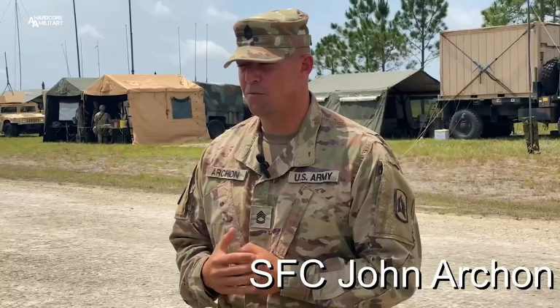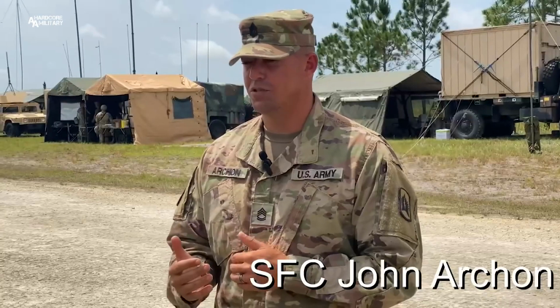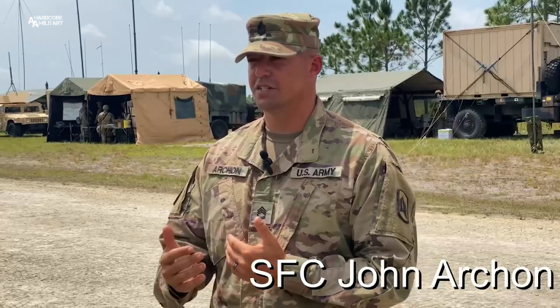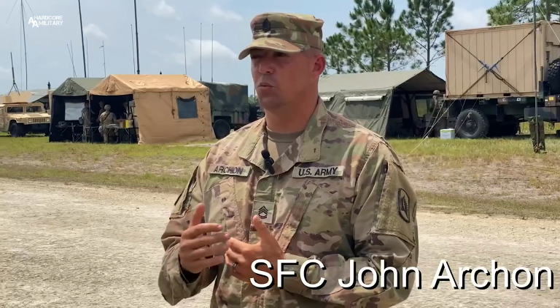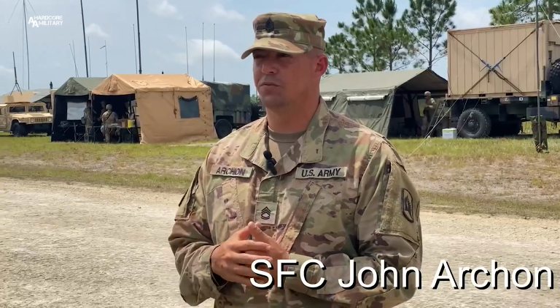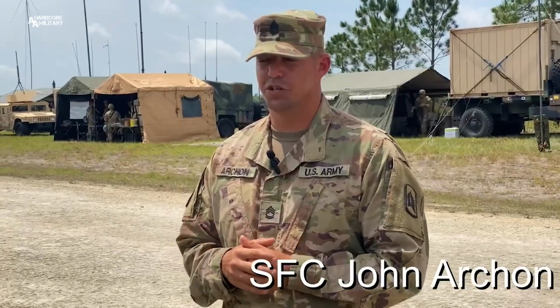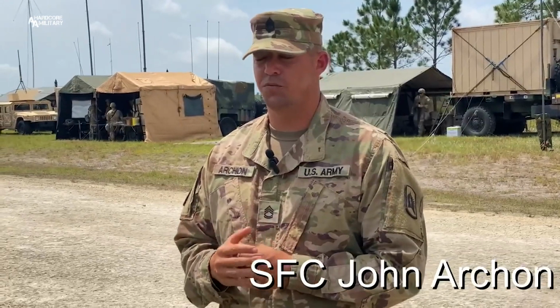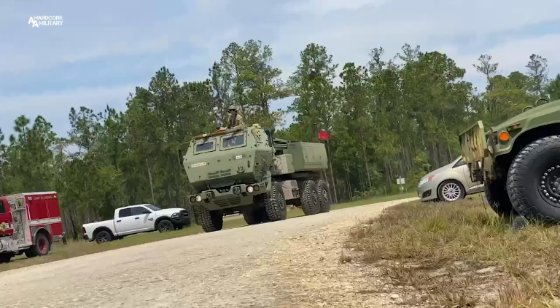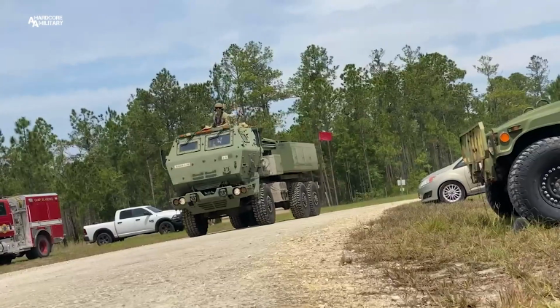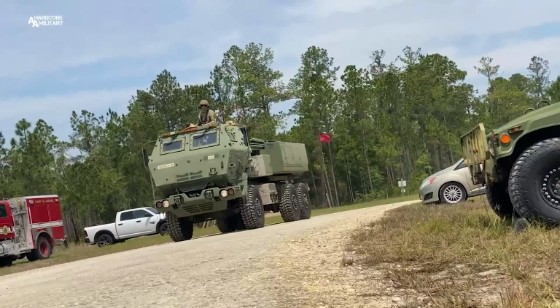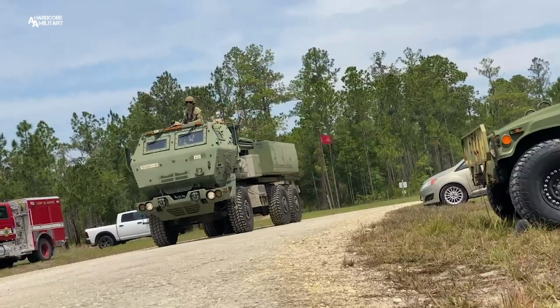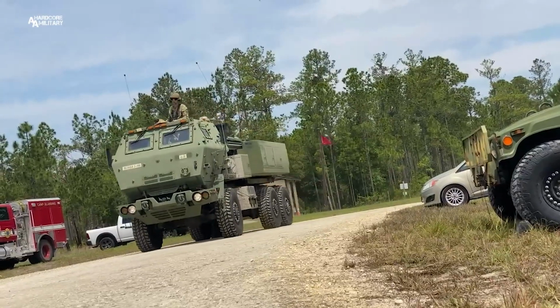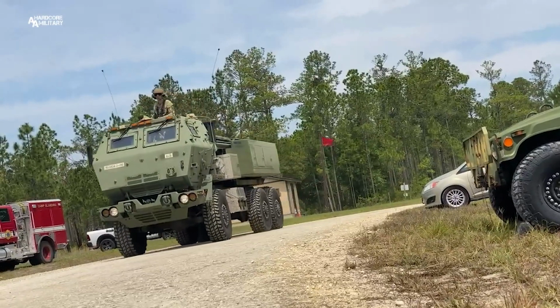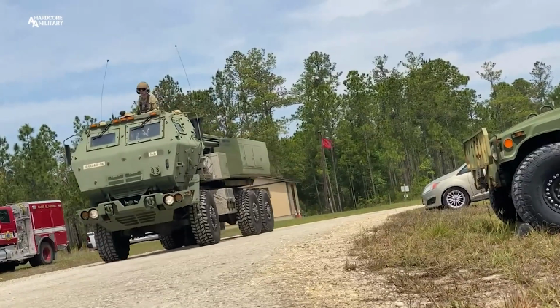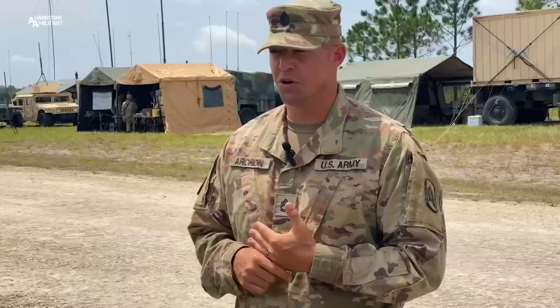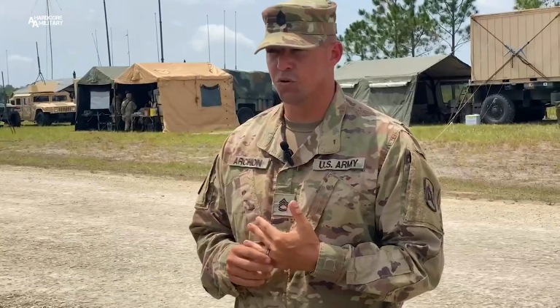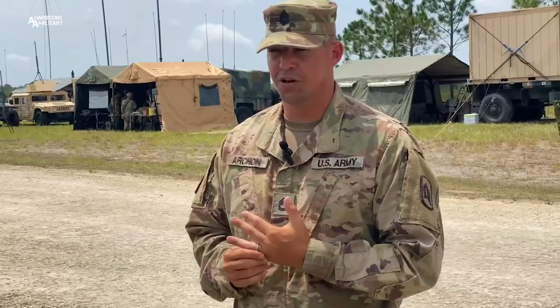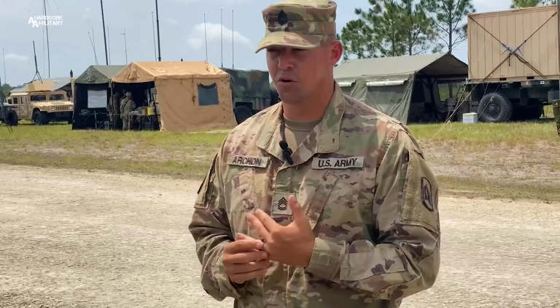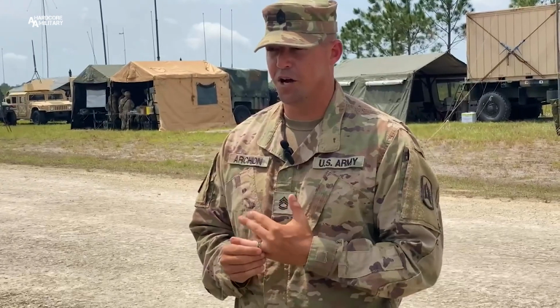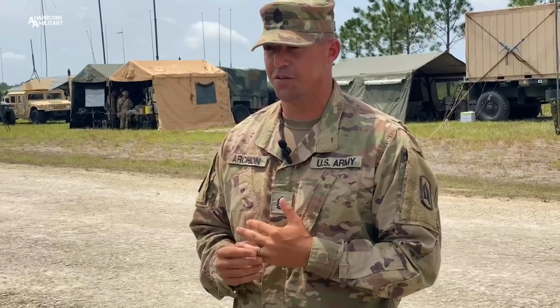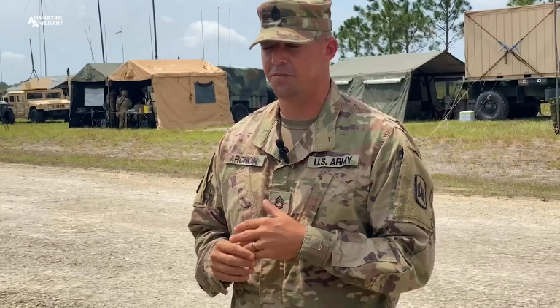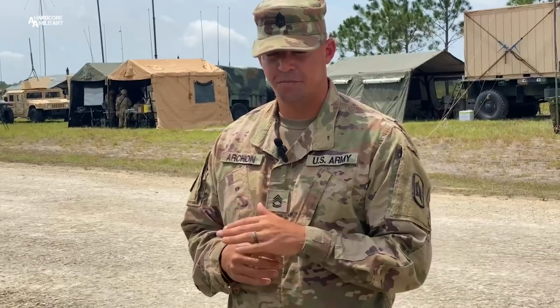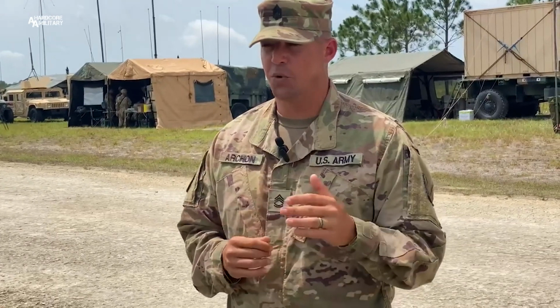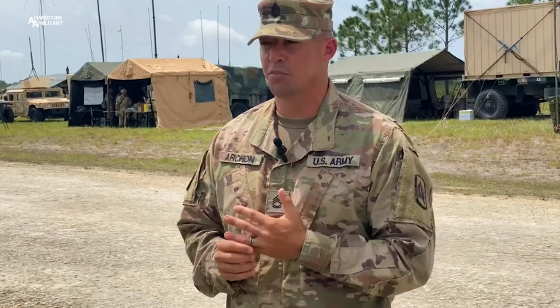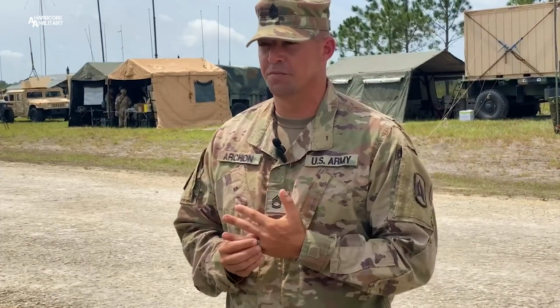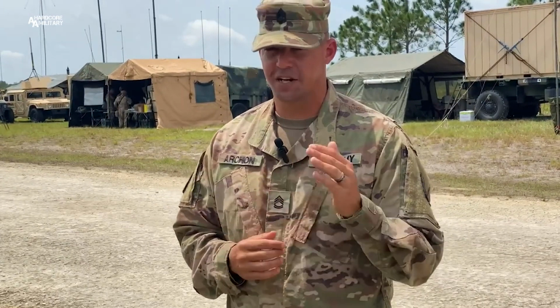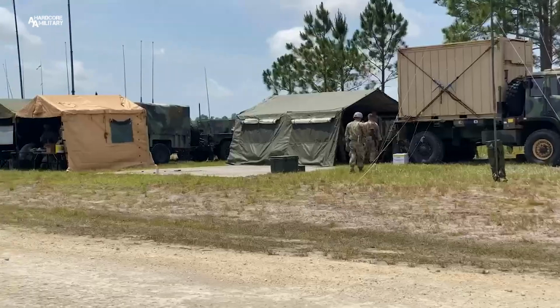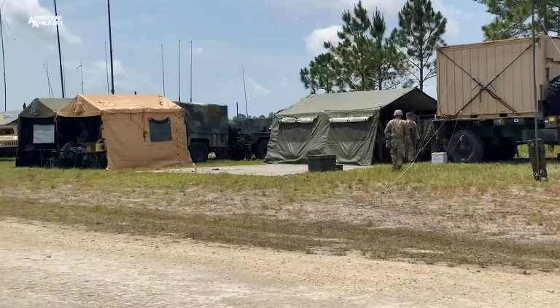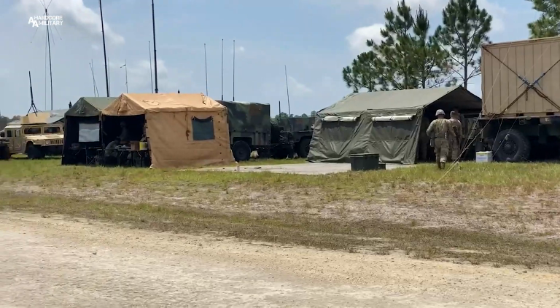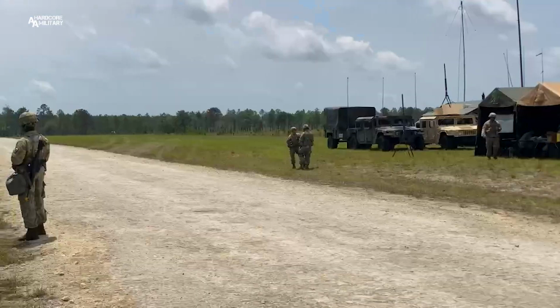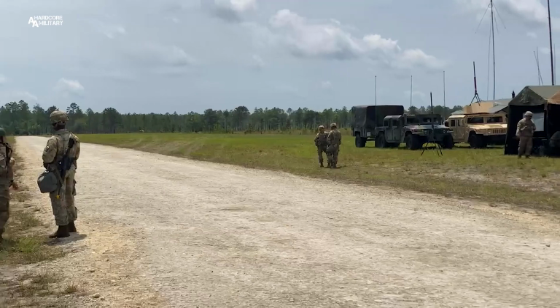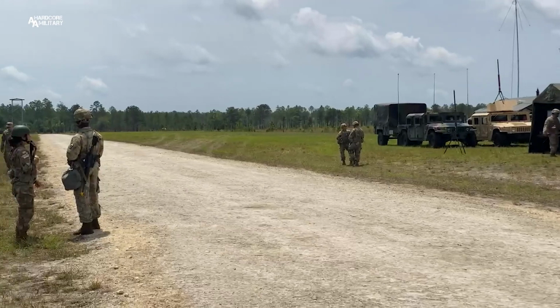The HIMARS is basically the wheeled version of what we call the M270 truck. We could be anywhere in the world, loaded on a bird, dropped off, back away from the bird, effects on target, loaded back on a bird, redeployed.